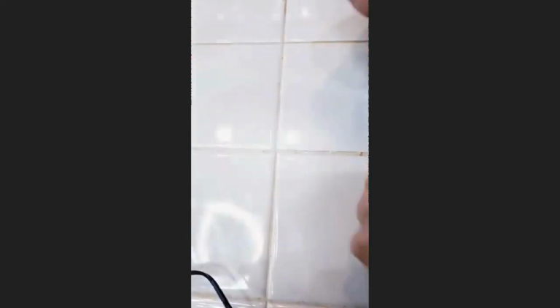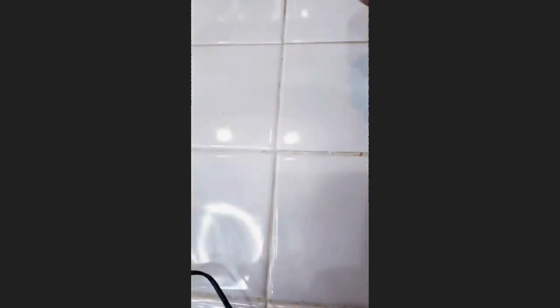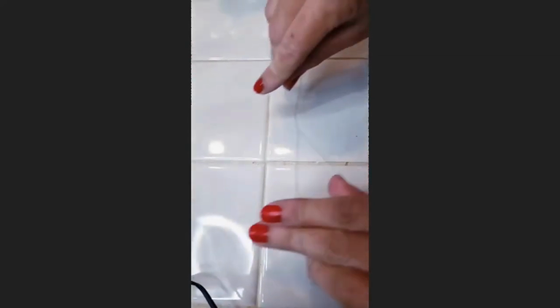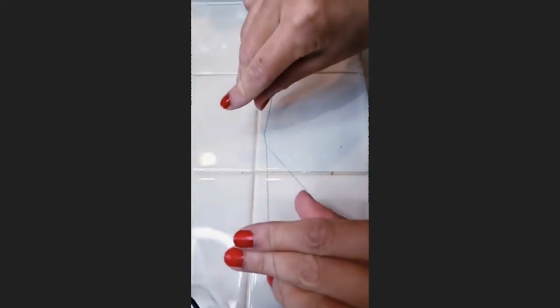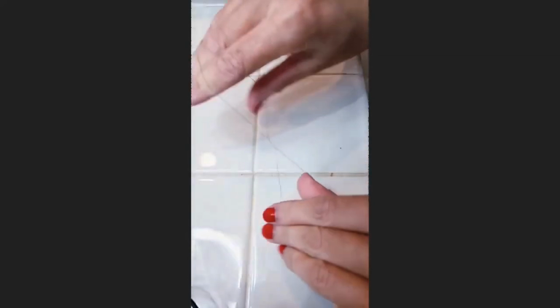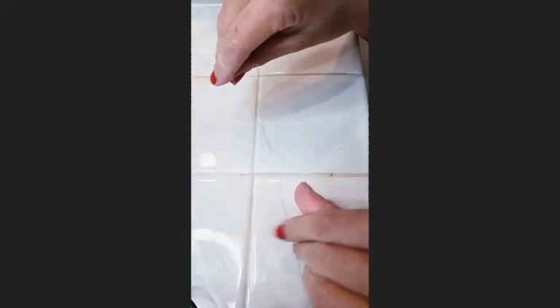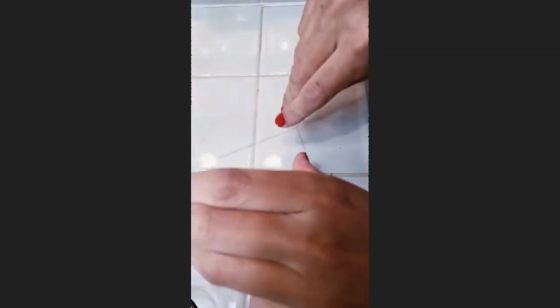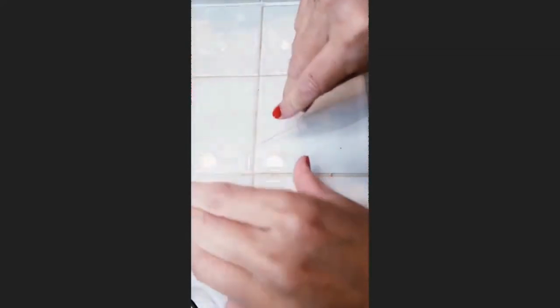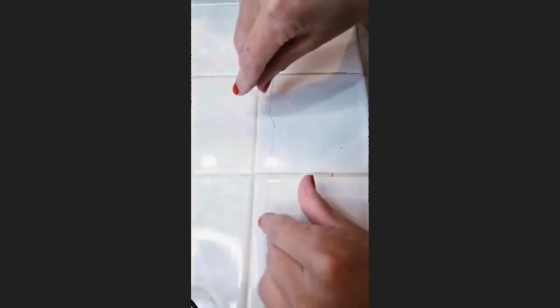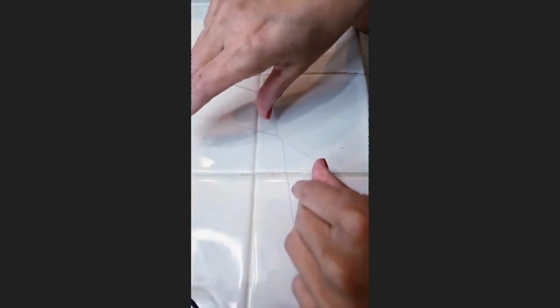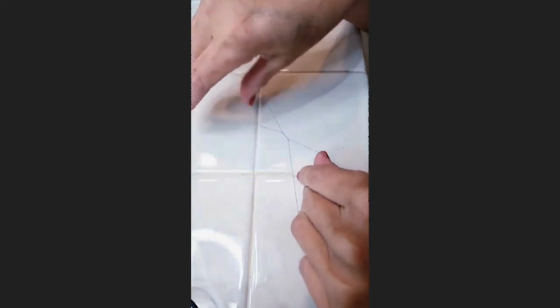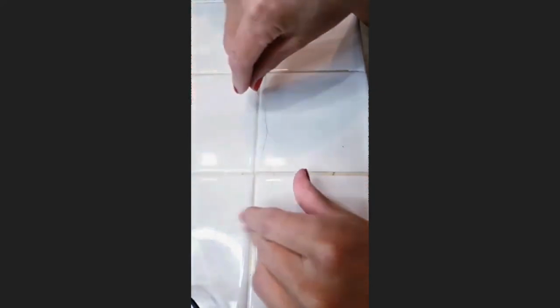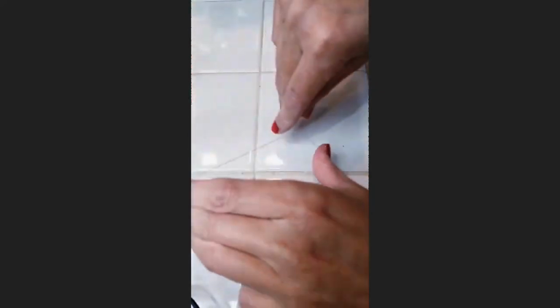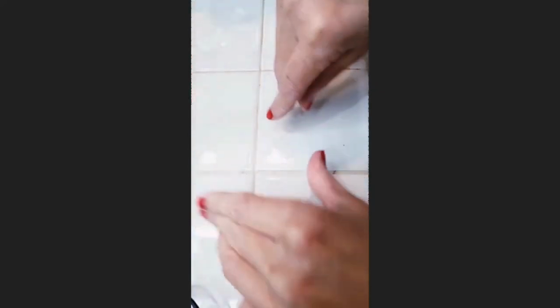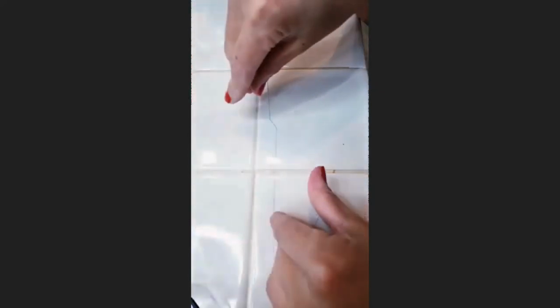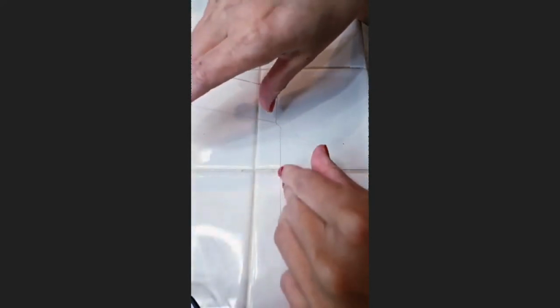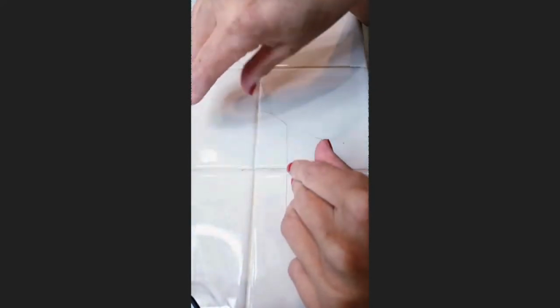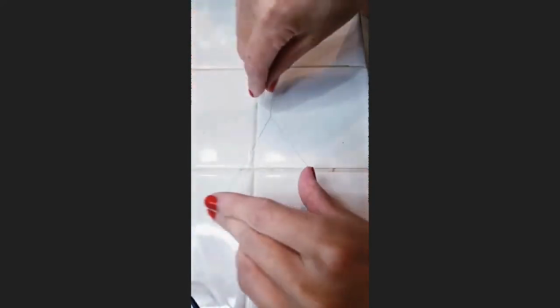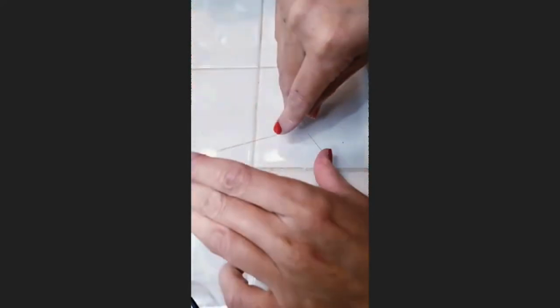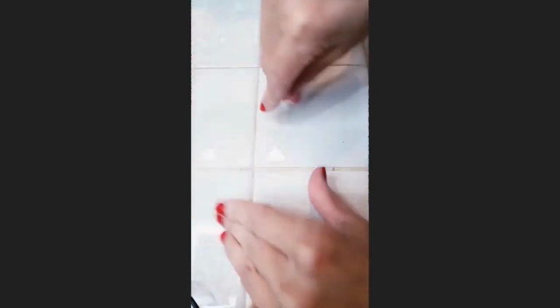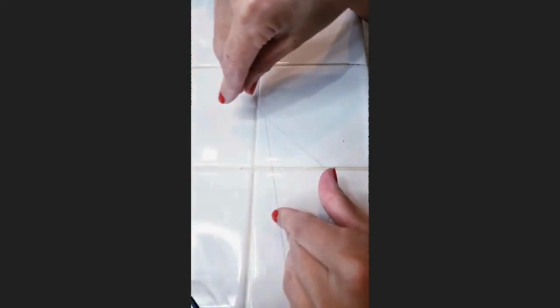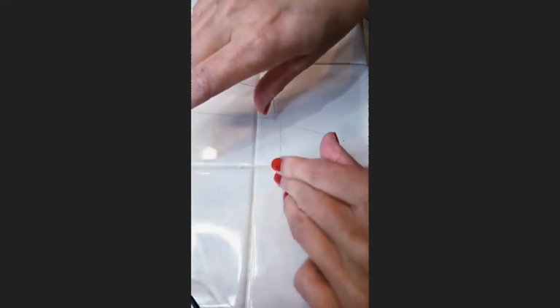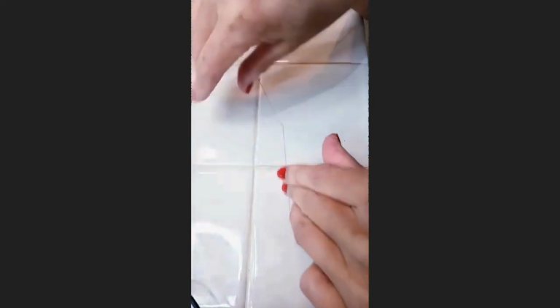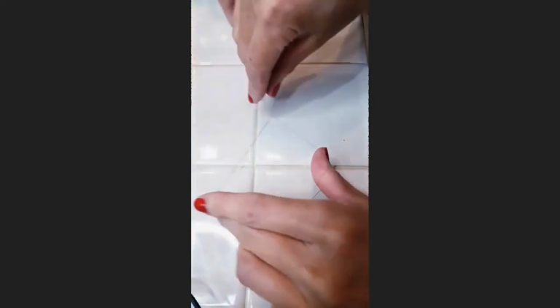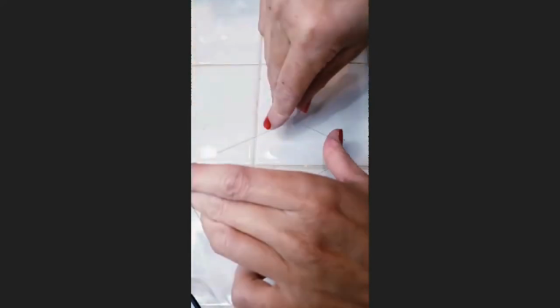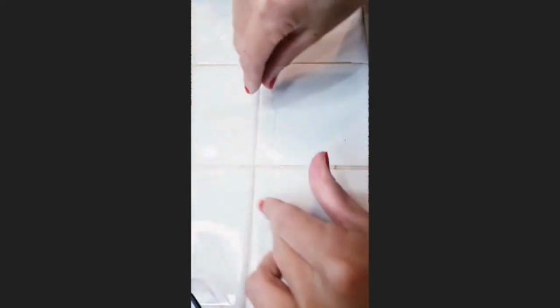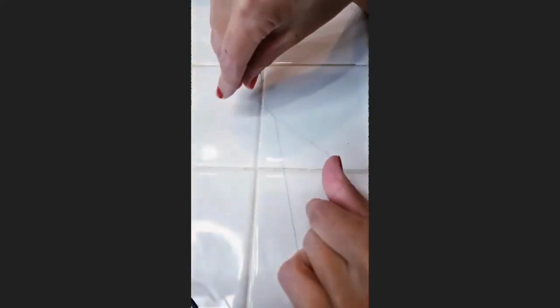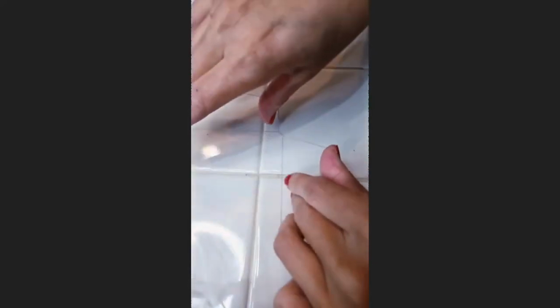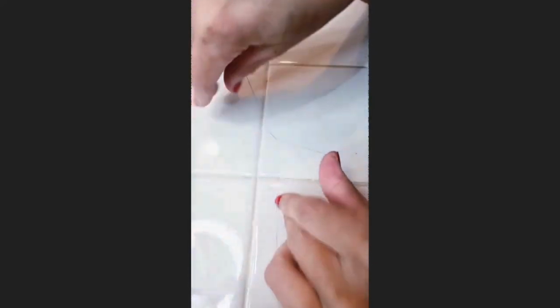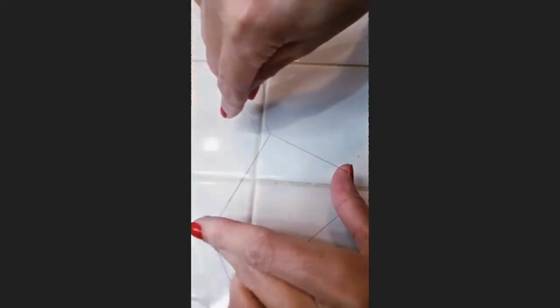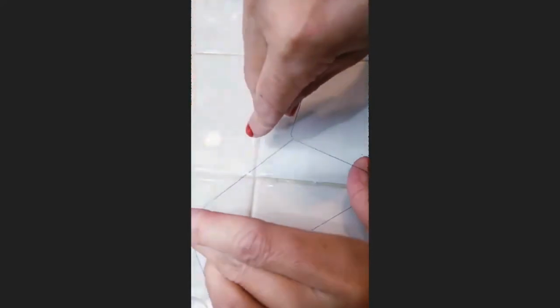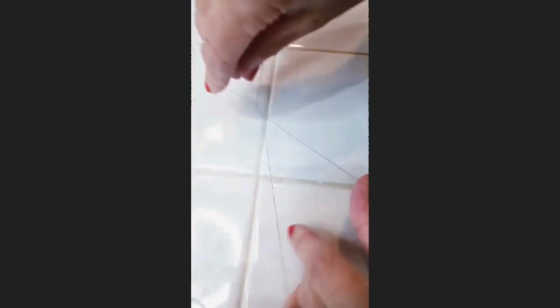You want to put your right index finger and thumb in the right loop and open slowly. Close it and open the left hand, and the coils will catch the hairs. Open right, then open left, and repeat the process.